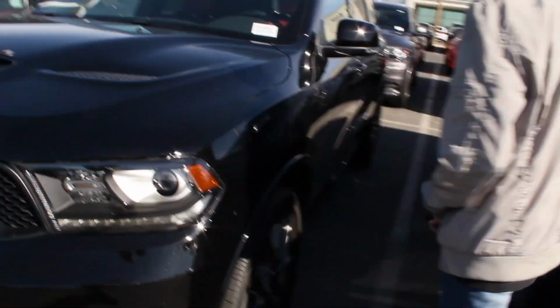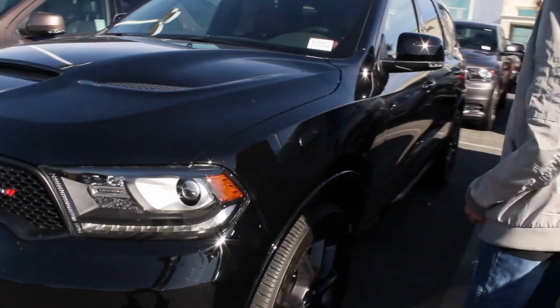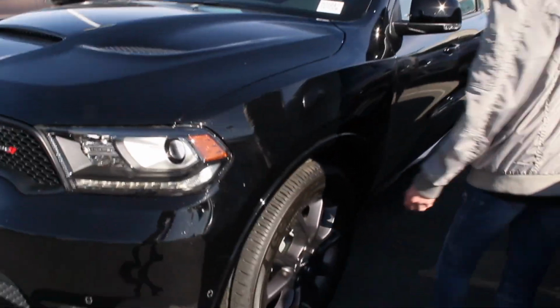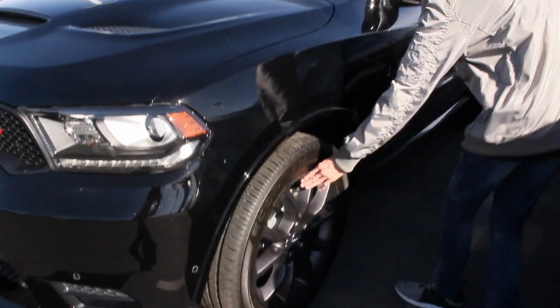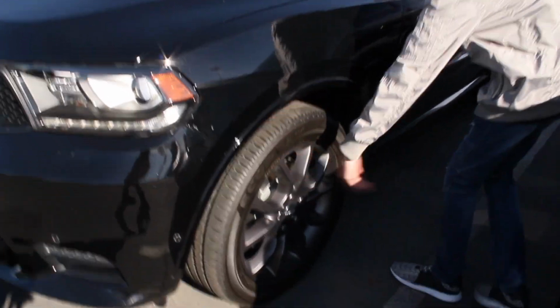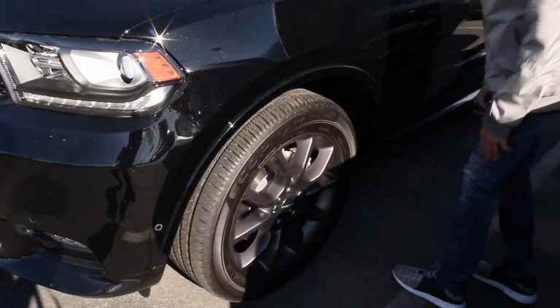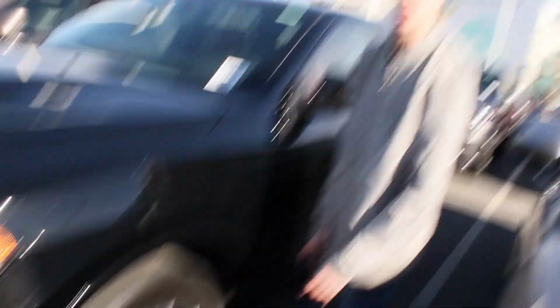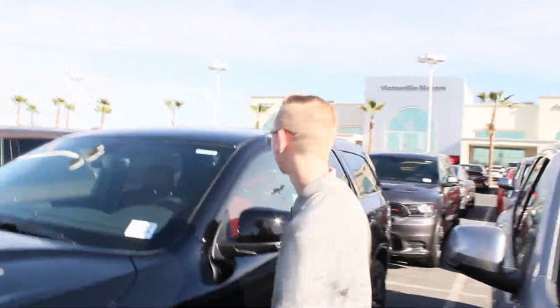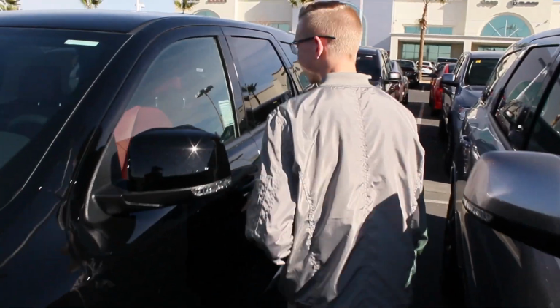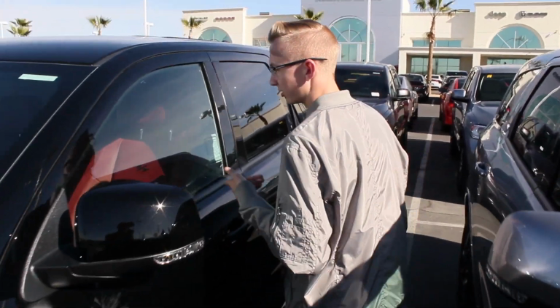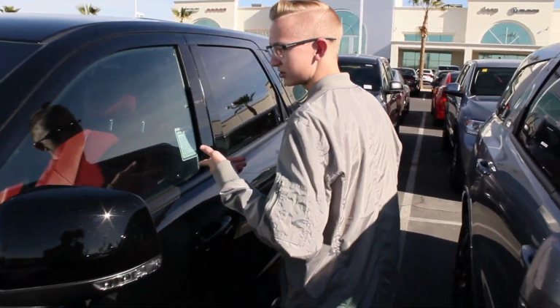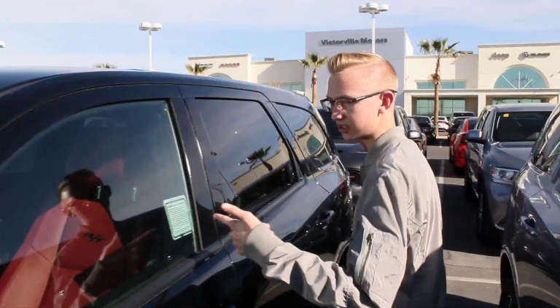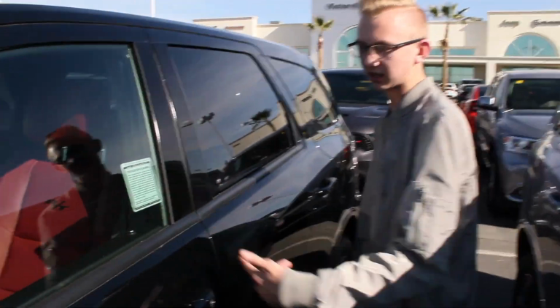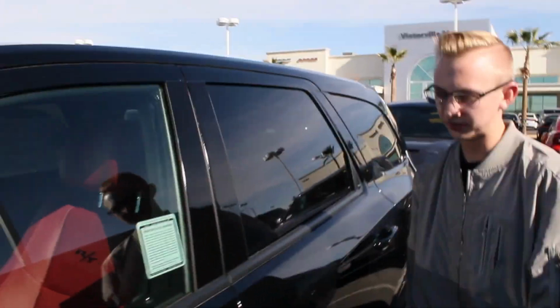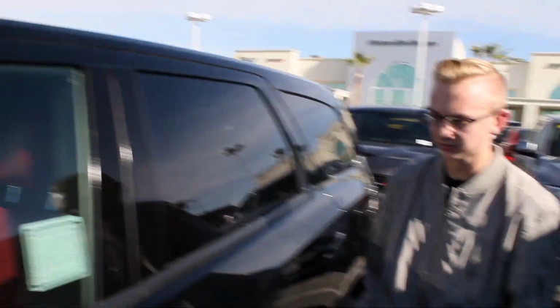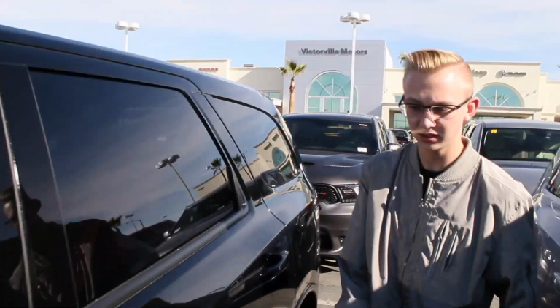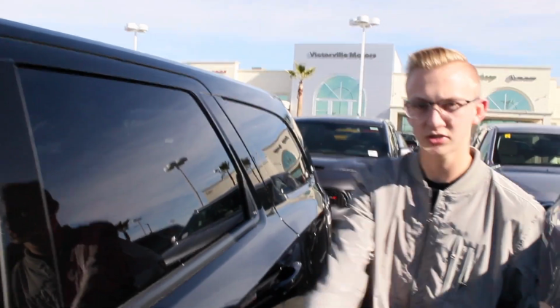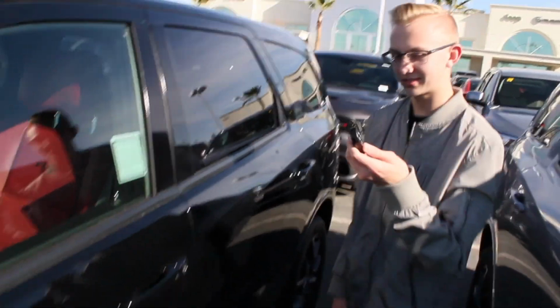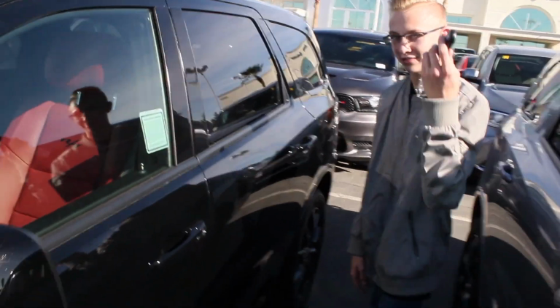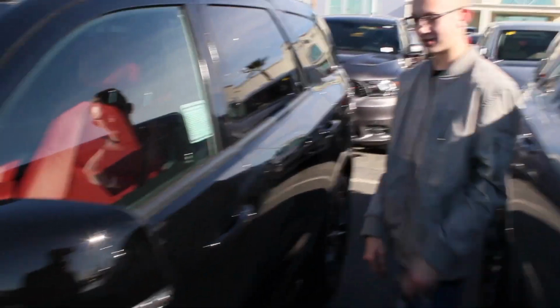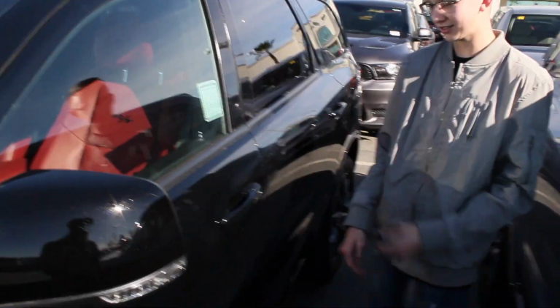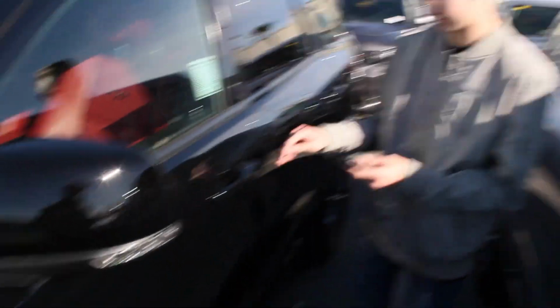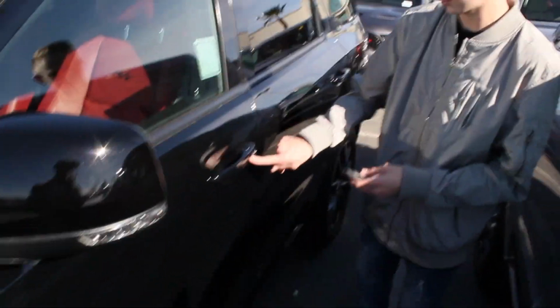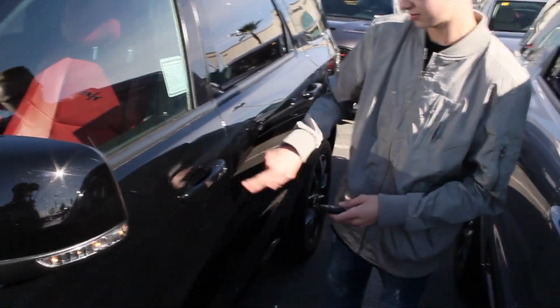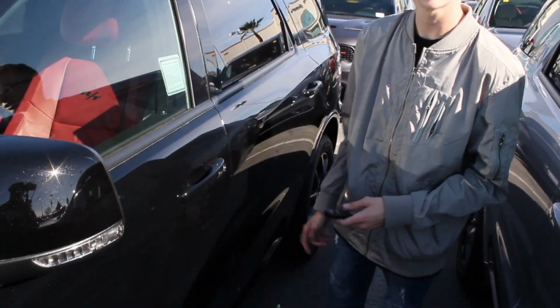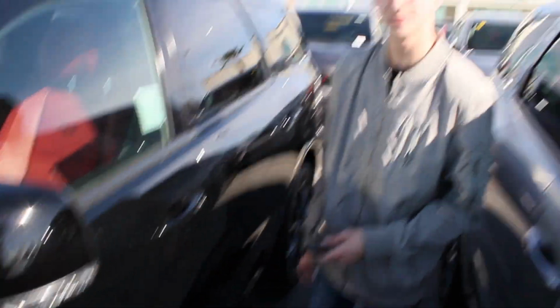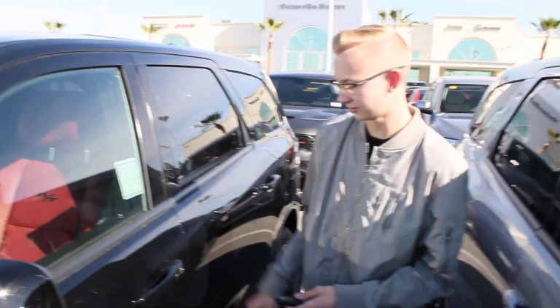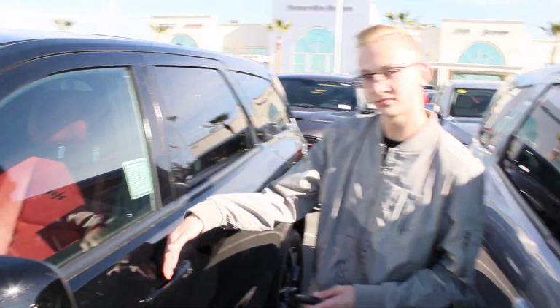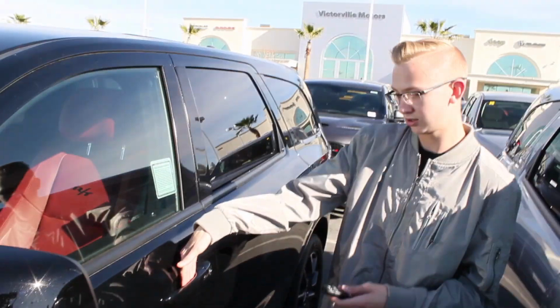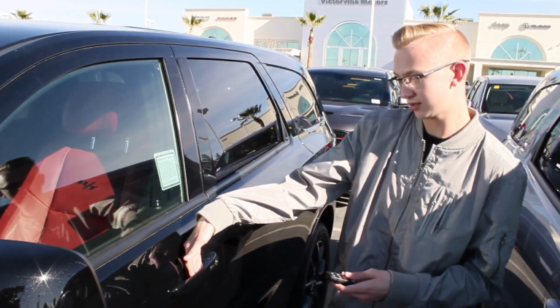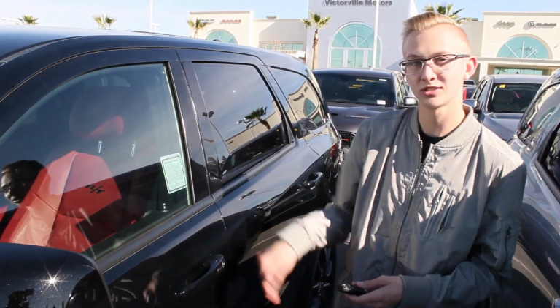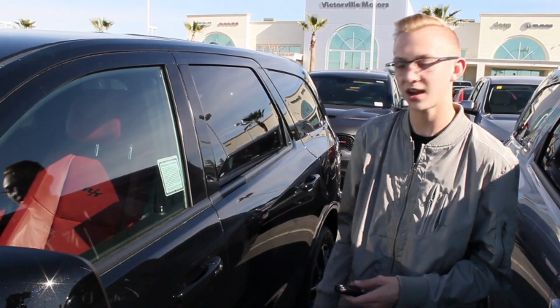It's kind of nice. It's called Granite — that's the color. Red interiors, you can see right there. Keyless entrance; I have the key right here. Press the button and do this to unlock.